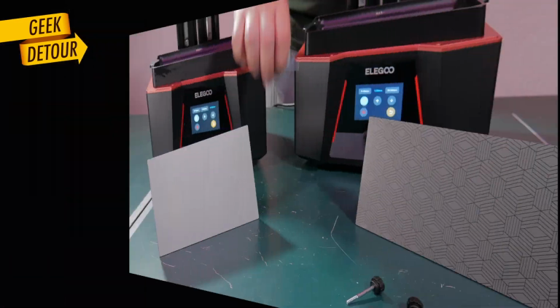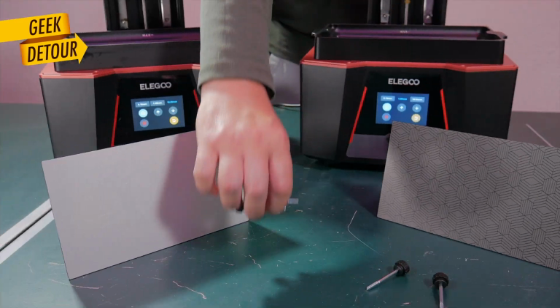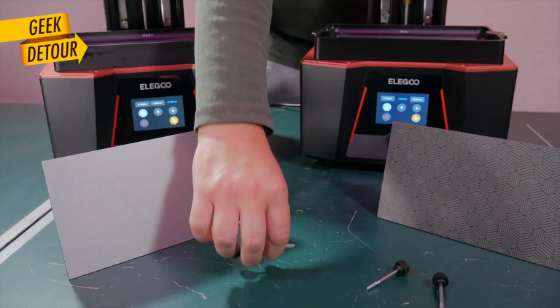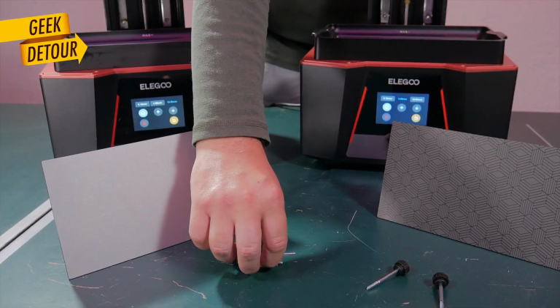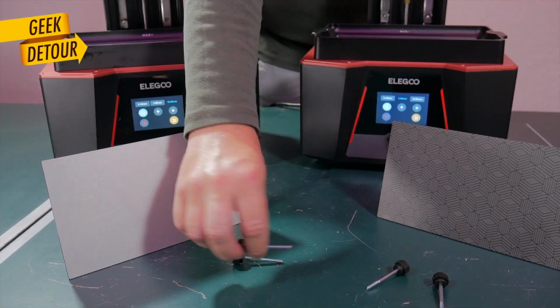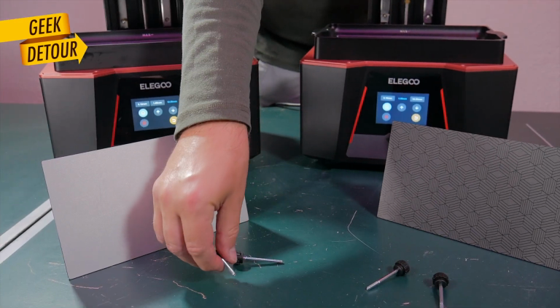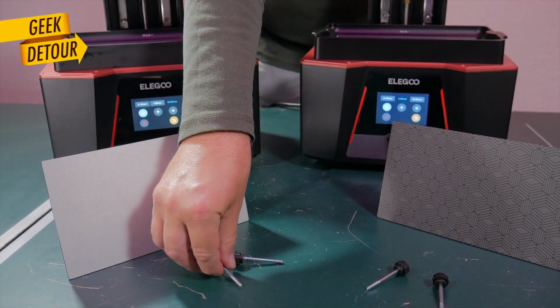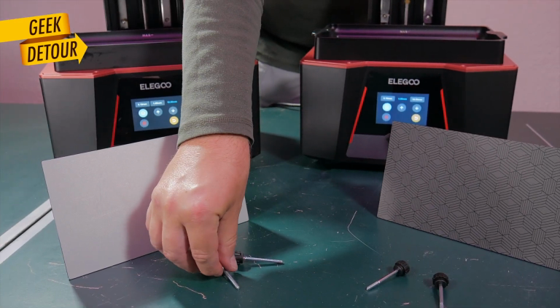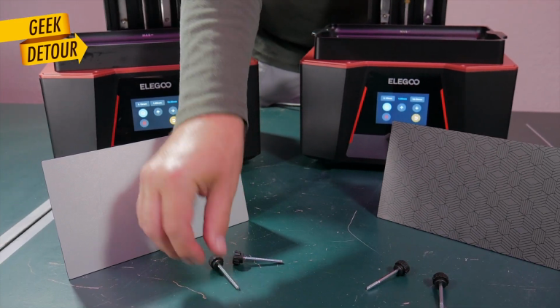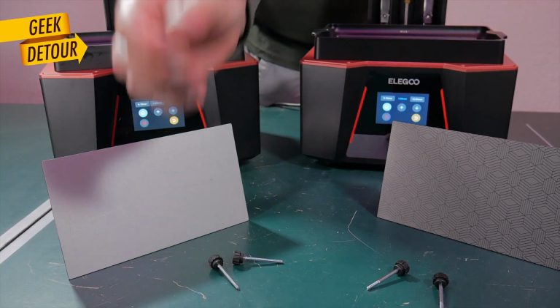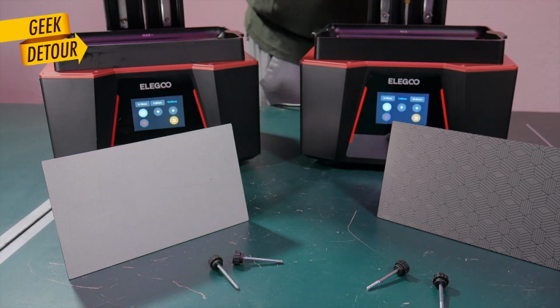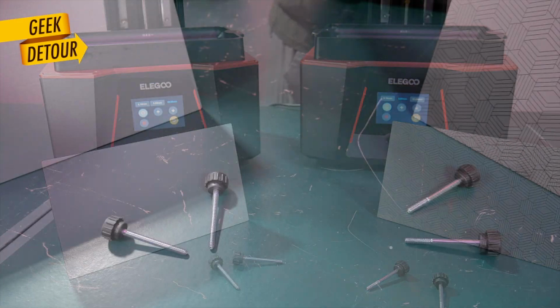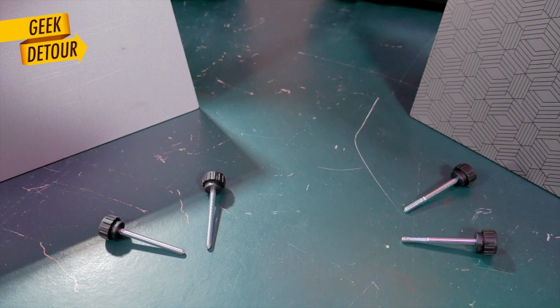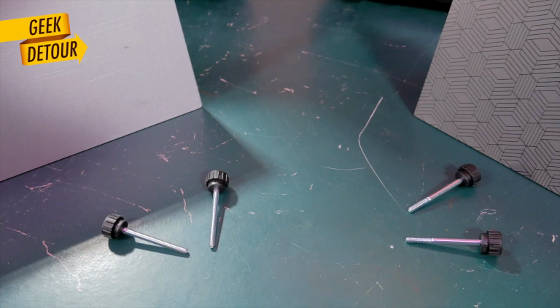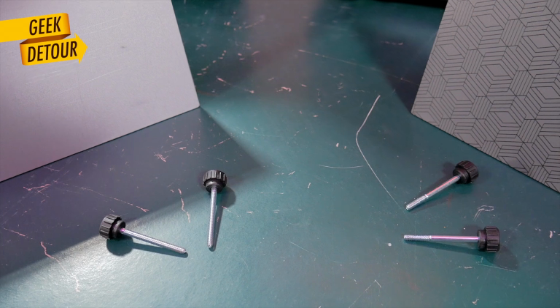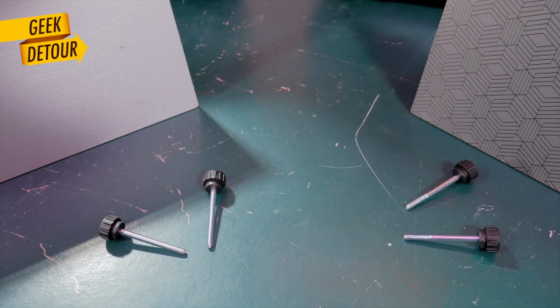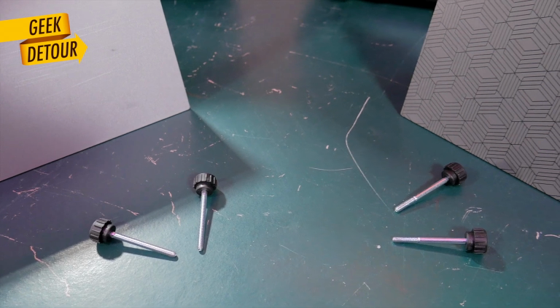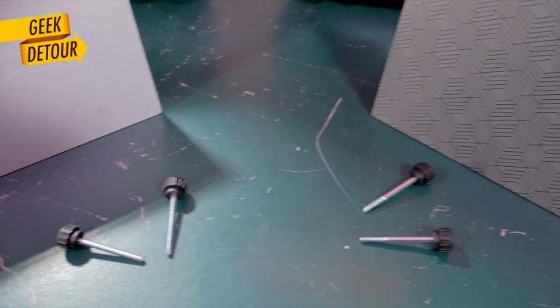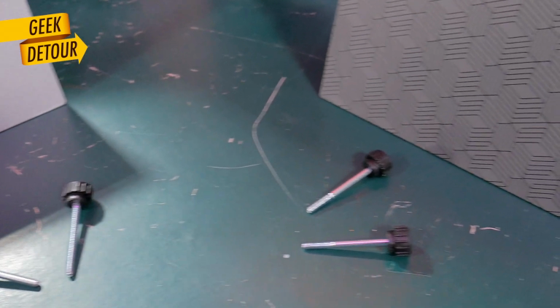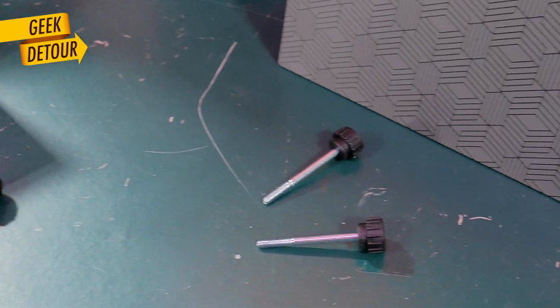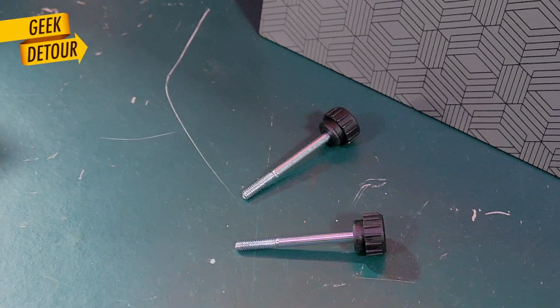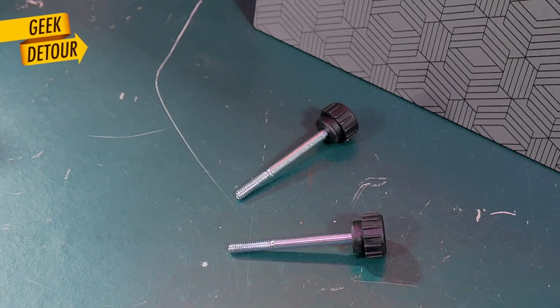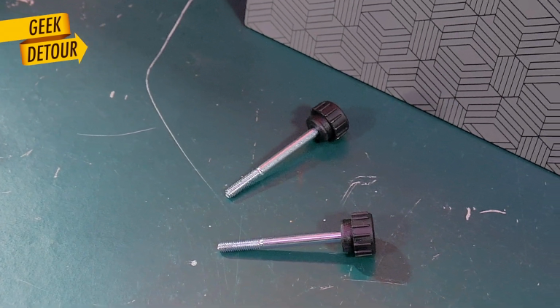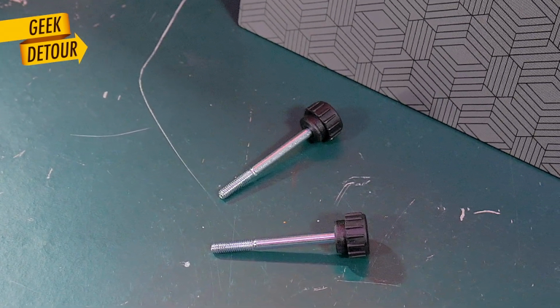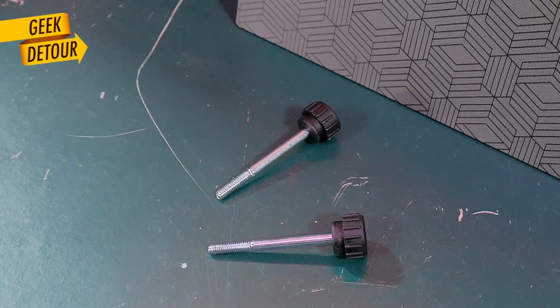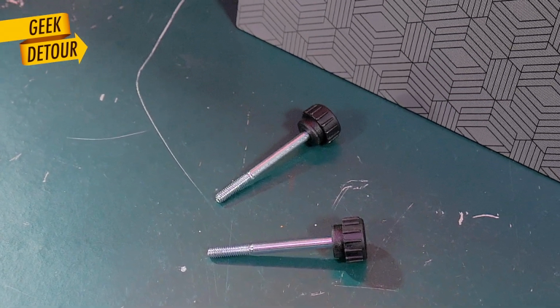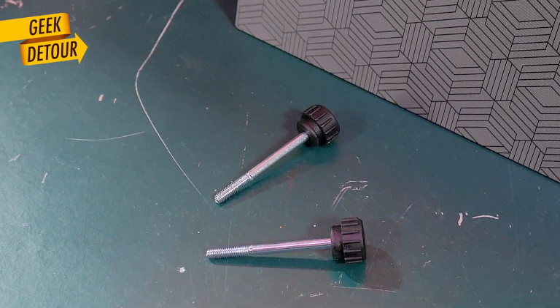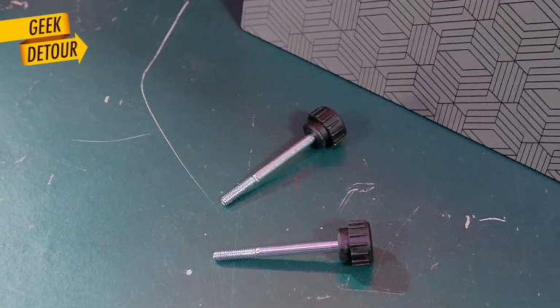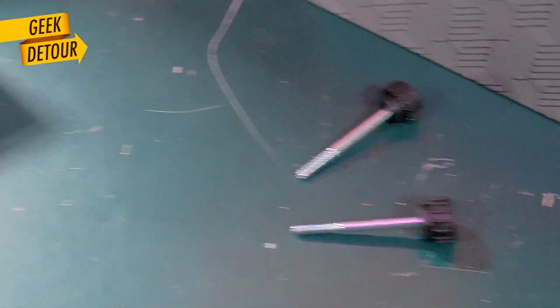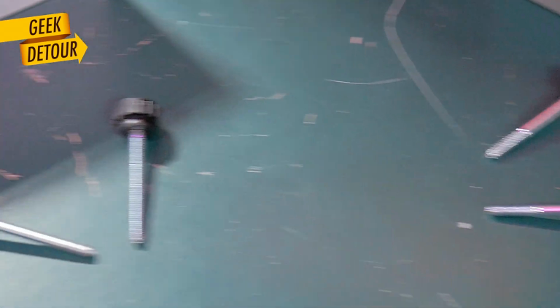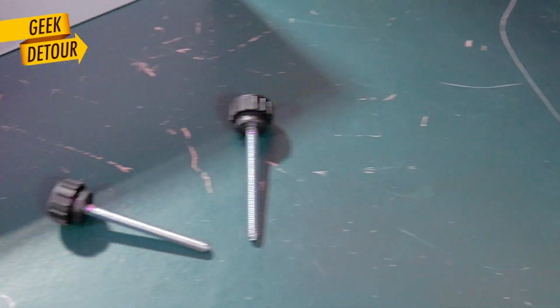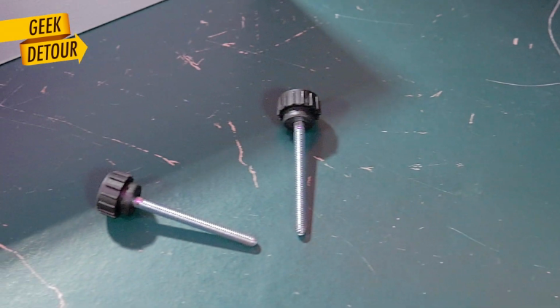The VAT screws are also different. On the Saturn 3, only the tips are threaded. Tell me in the comments if you know a reason for that.